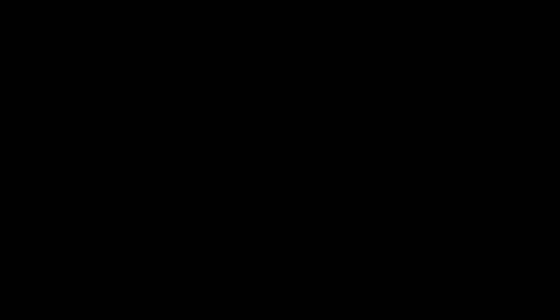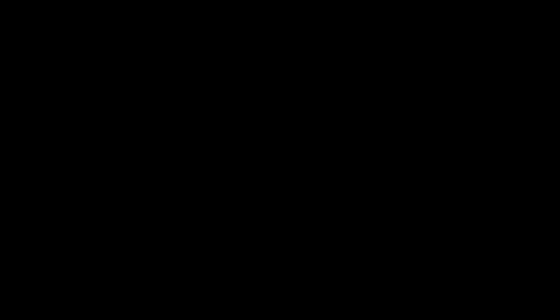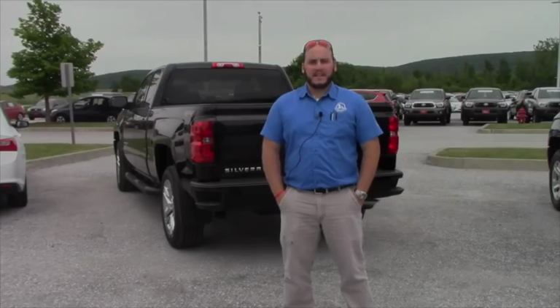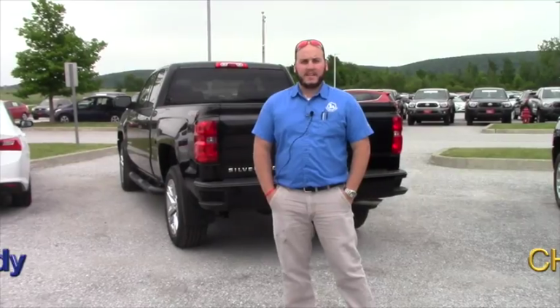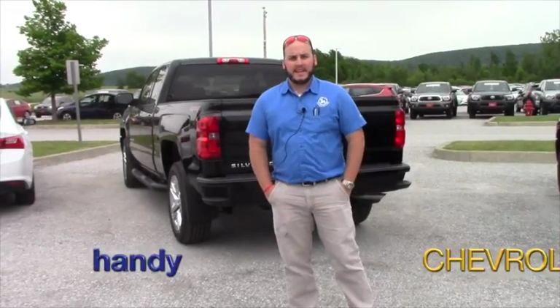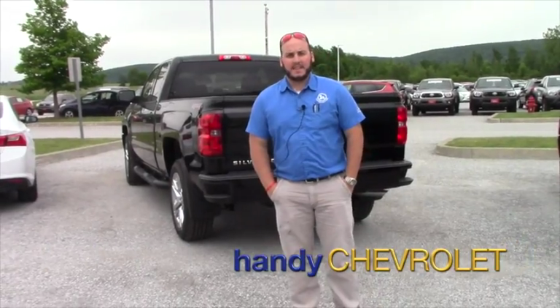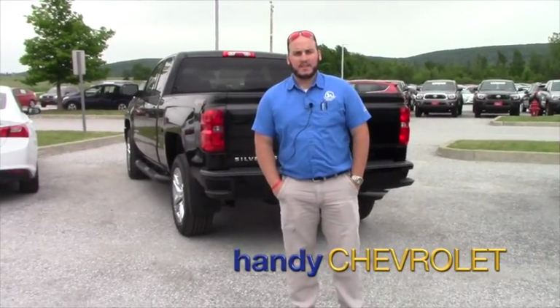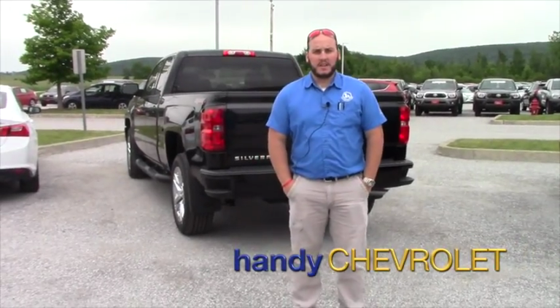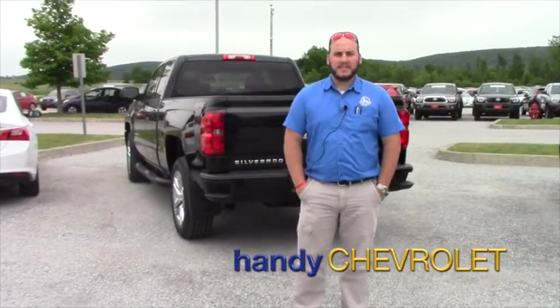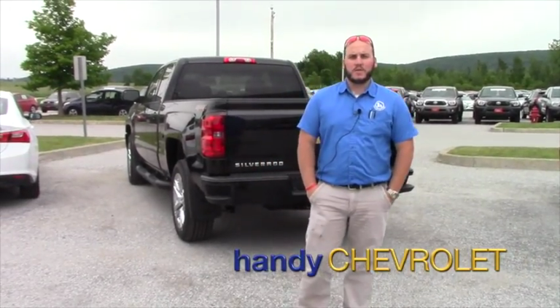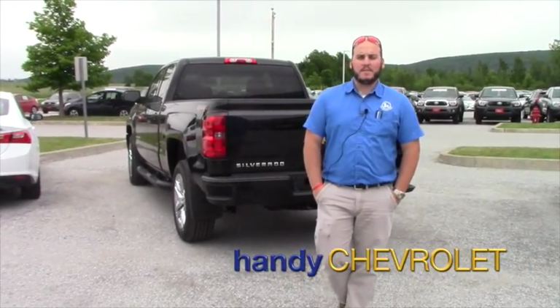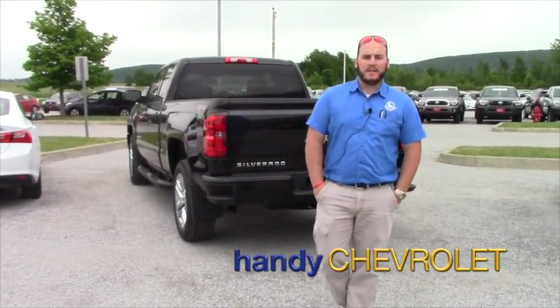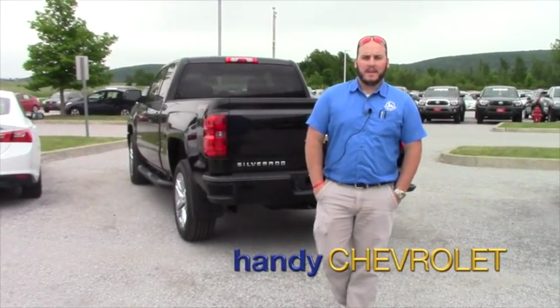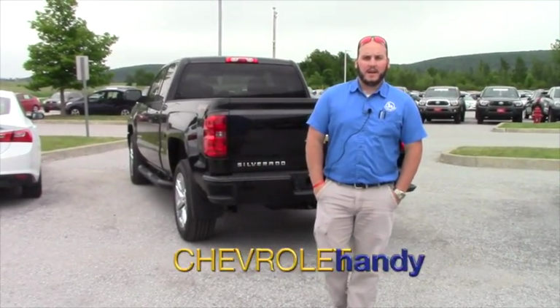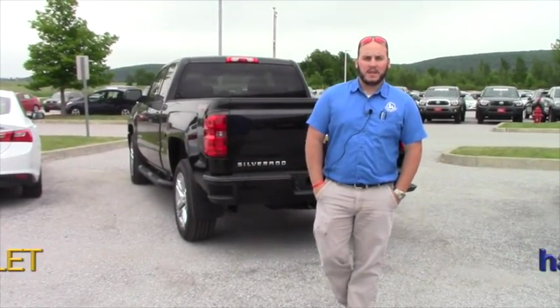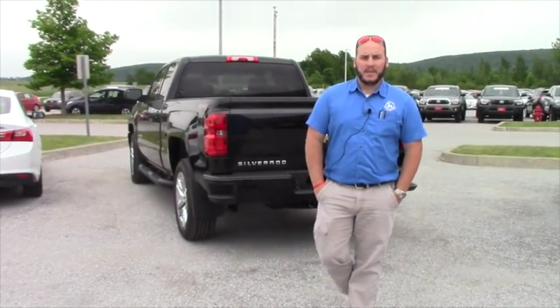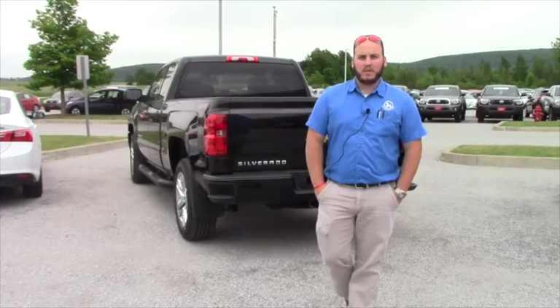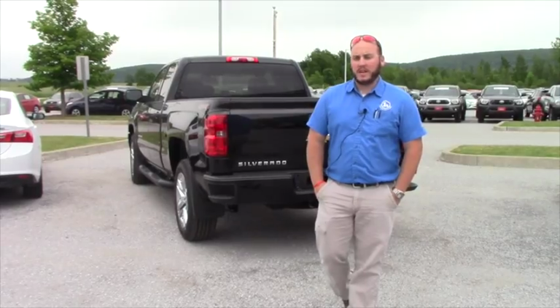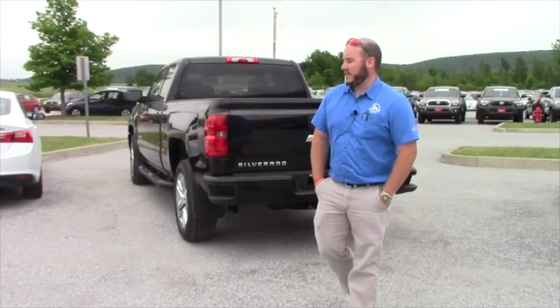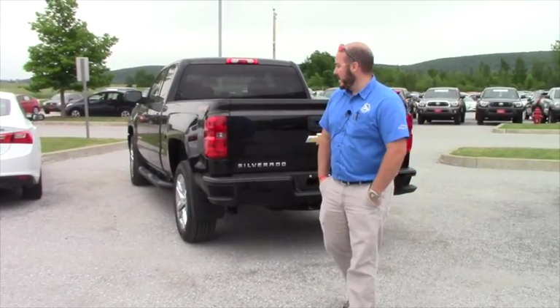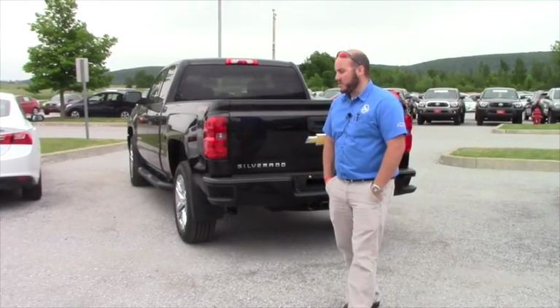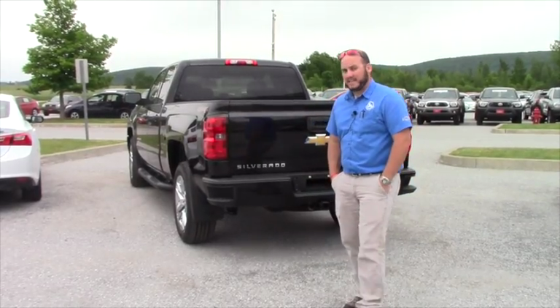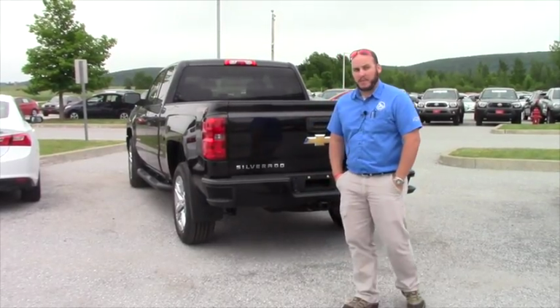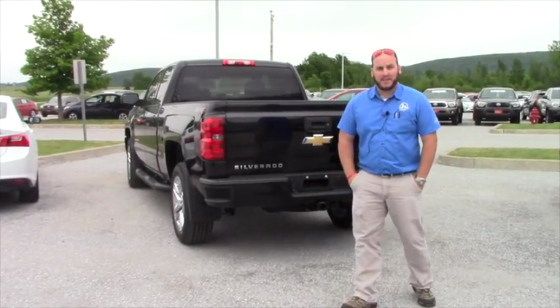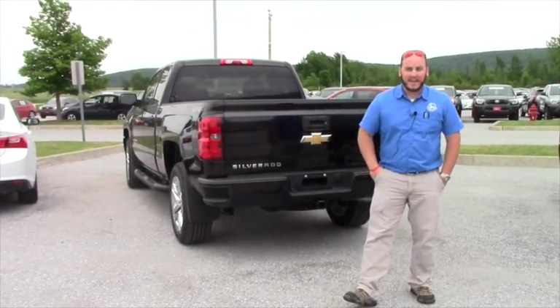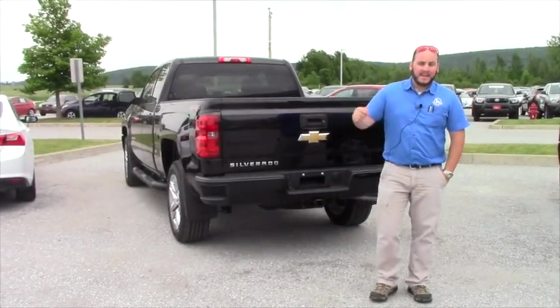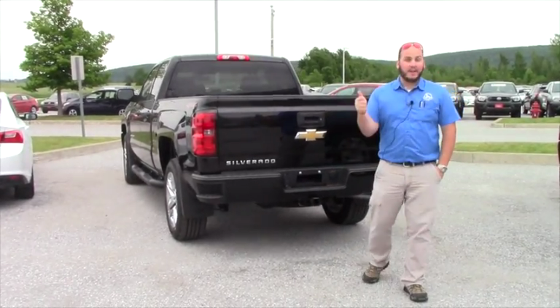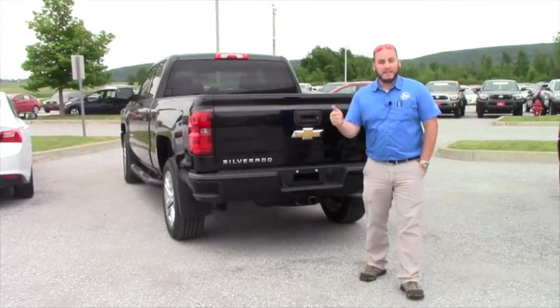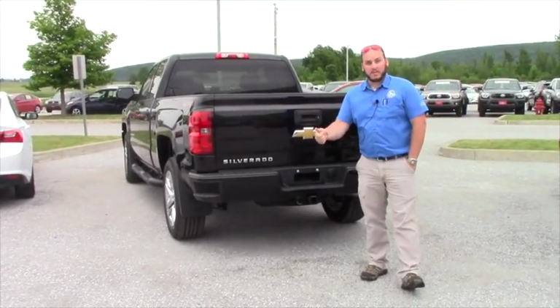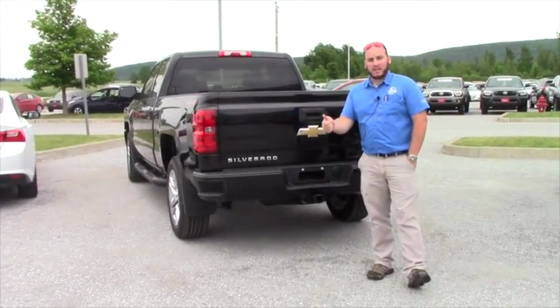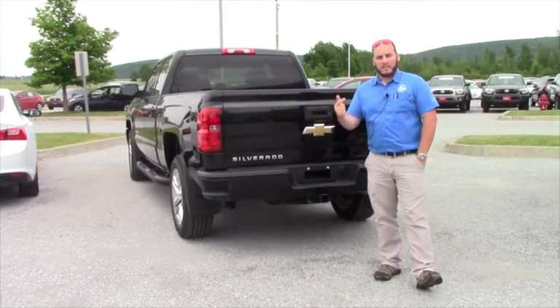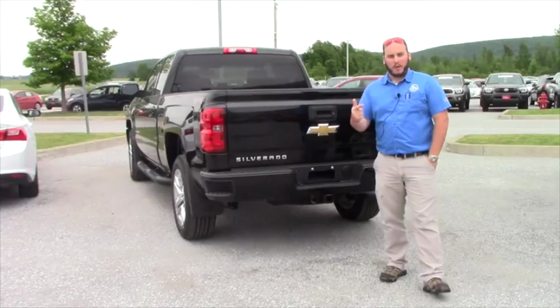Hey David, Seth here at Handys. Just wanted to send you this quick email with the video so that way you can see what the truck is that we're pricing you on. It finally came in, so it's on the ground.